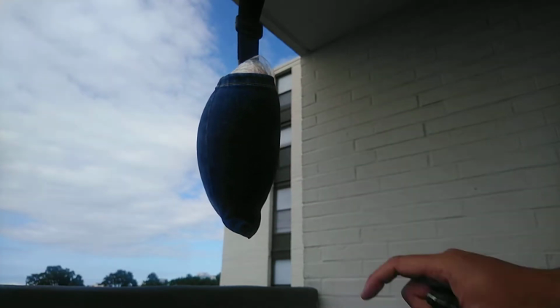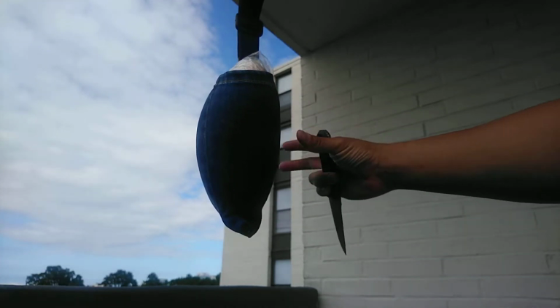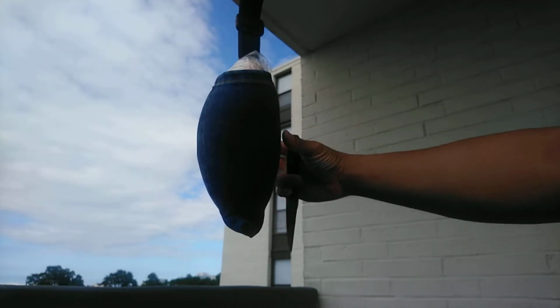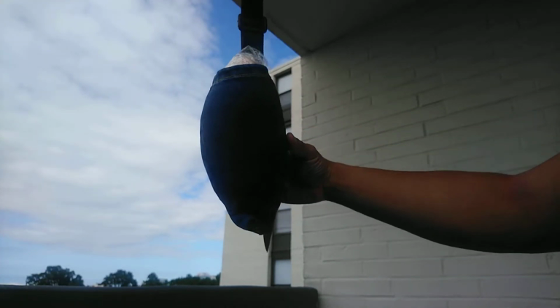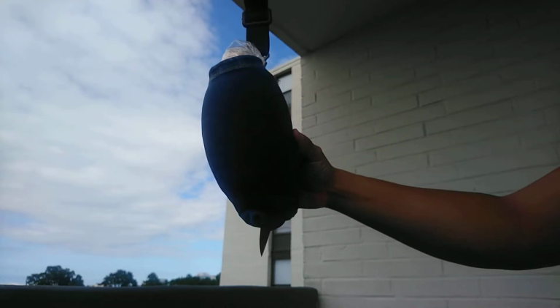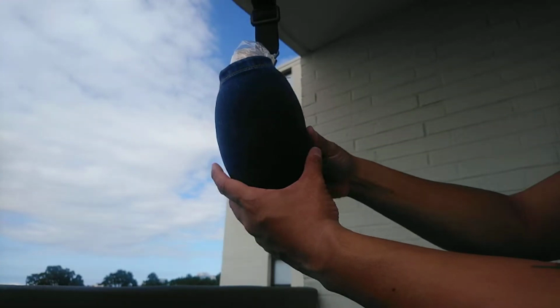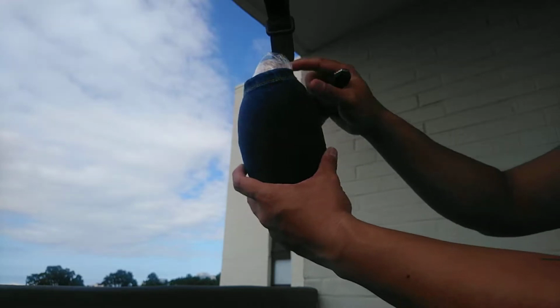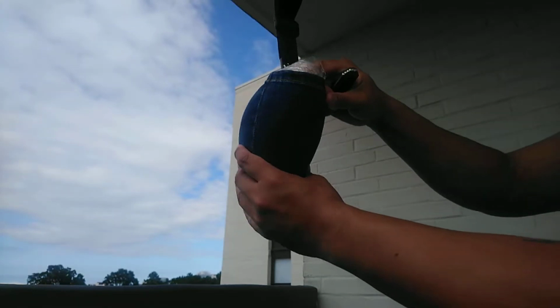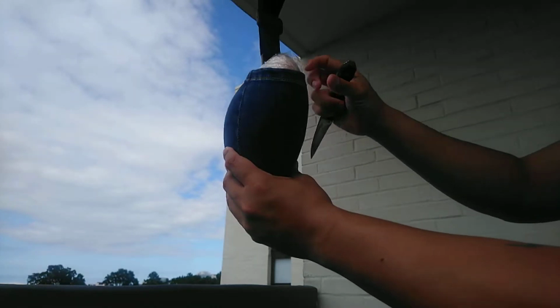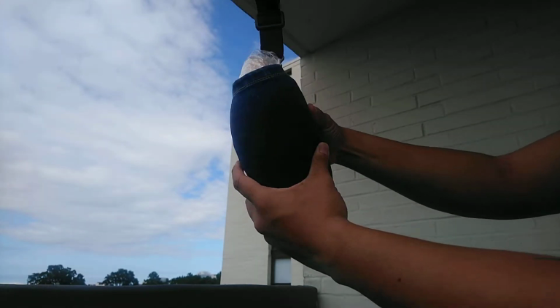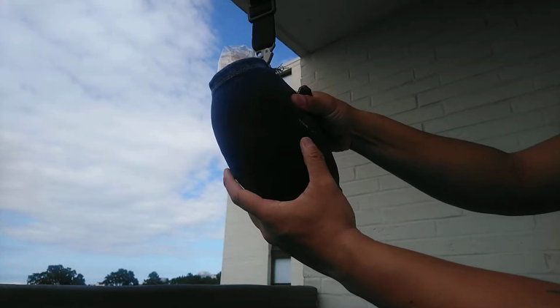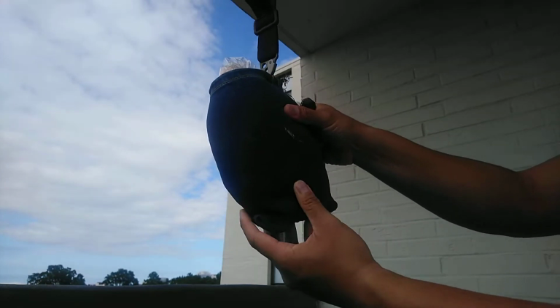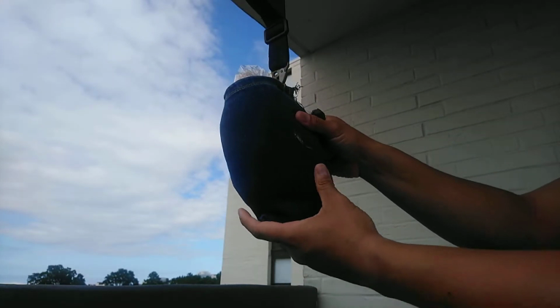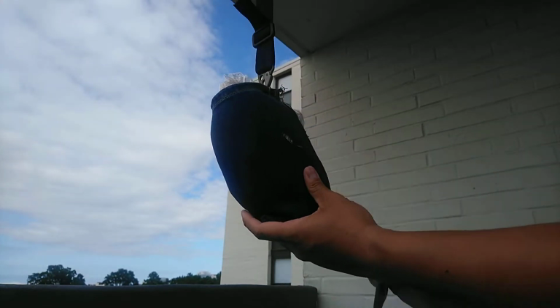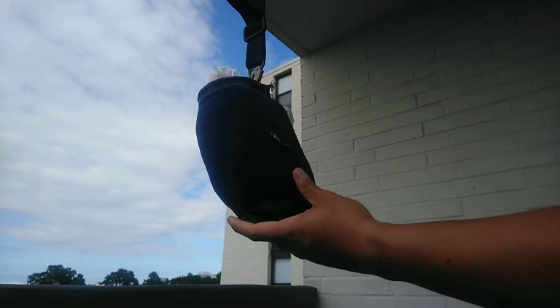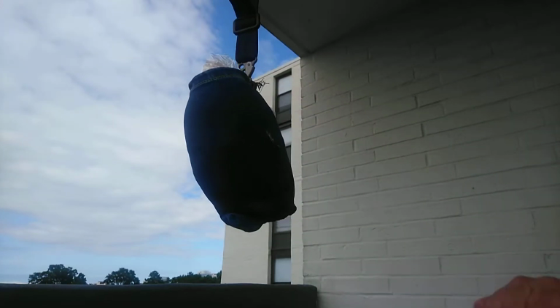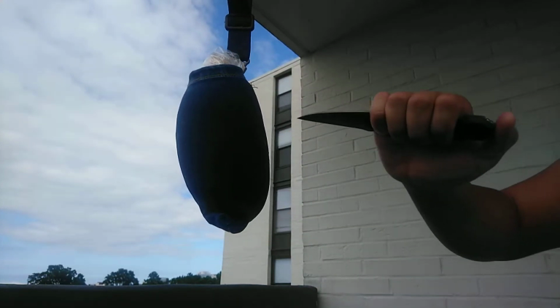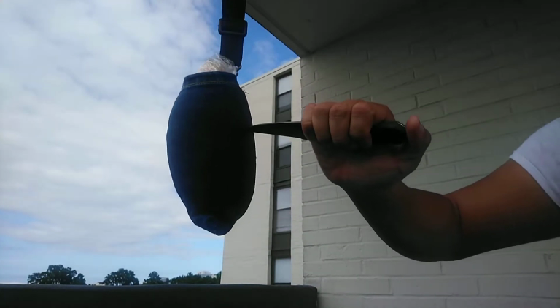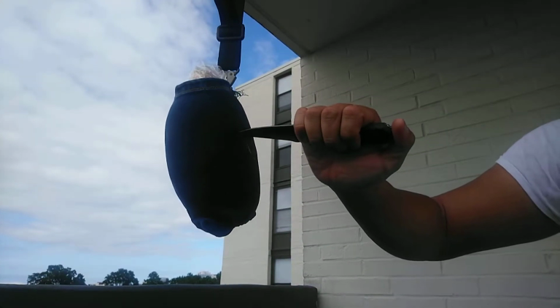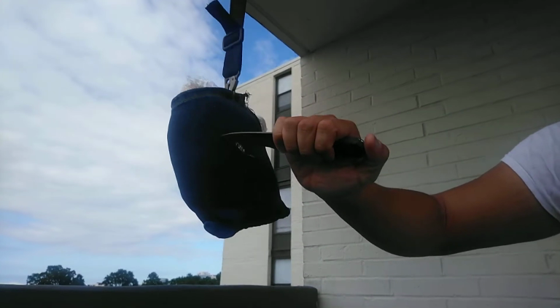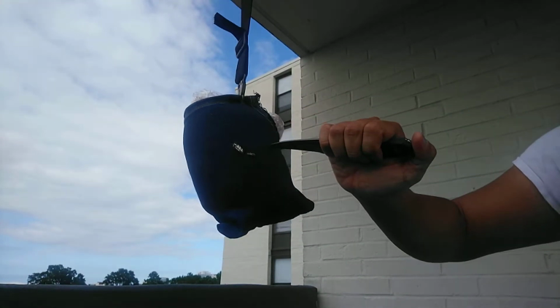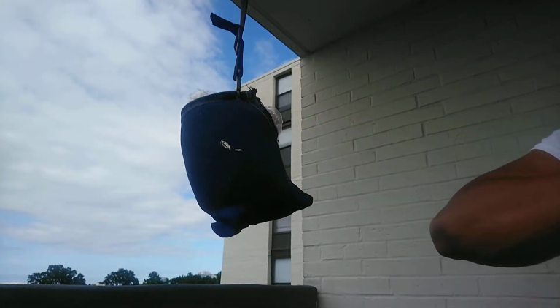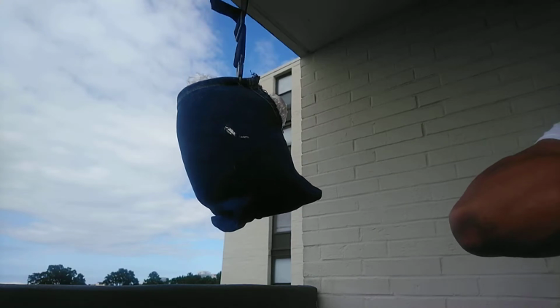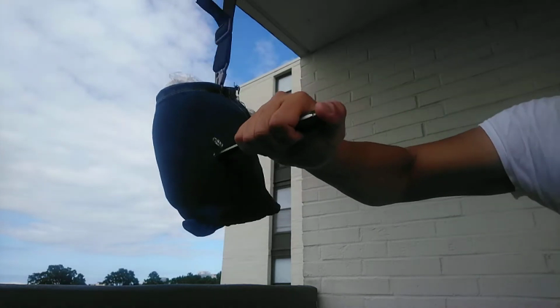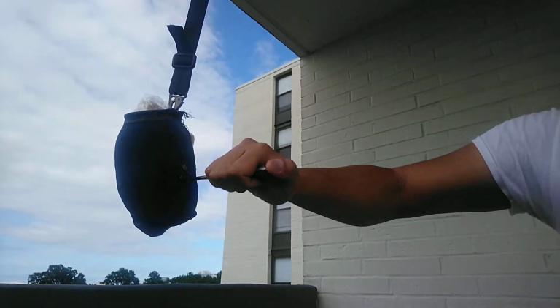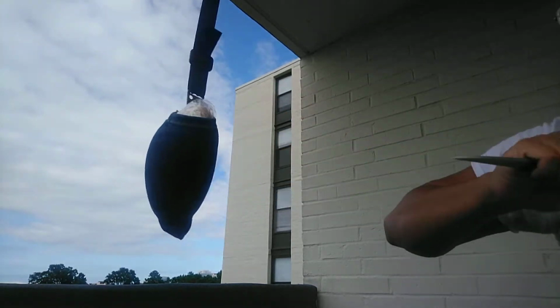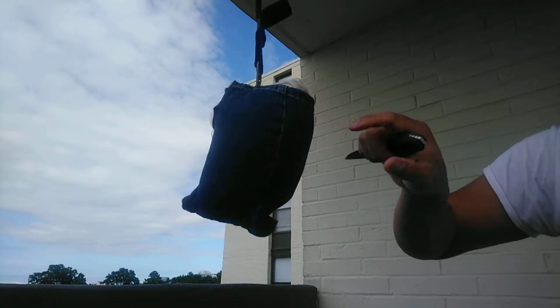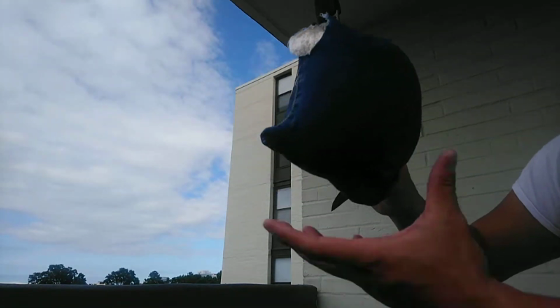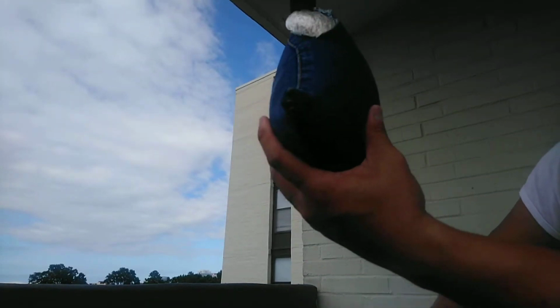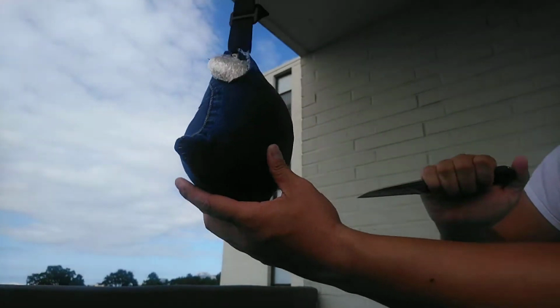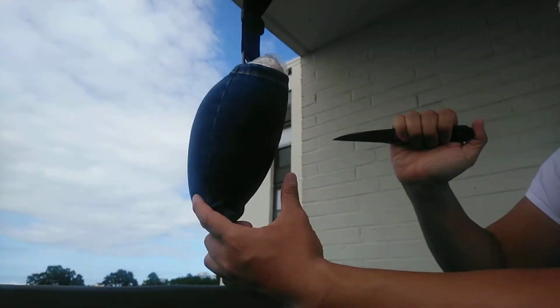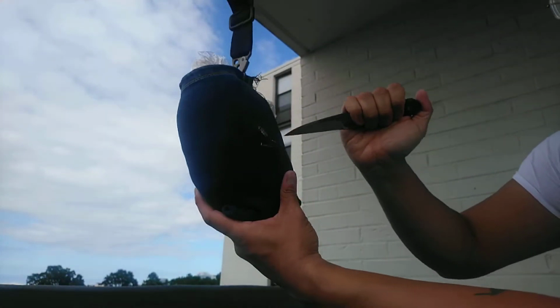Let's just see how it does with a little stab testing against the fork with some half-inch fatback. It wouldn't surprise me if it went right through. Oh yeah — no problems there.